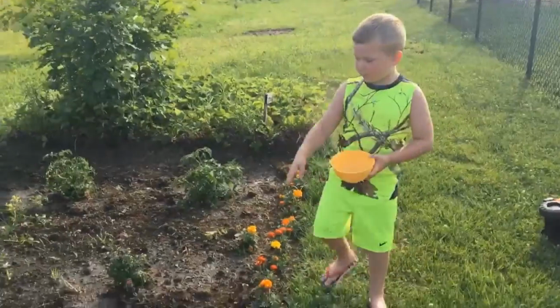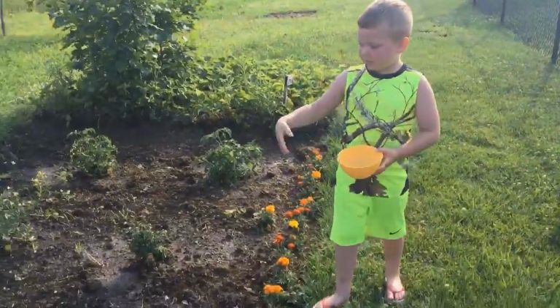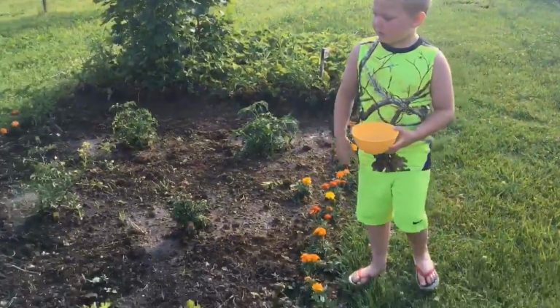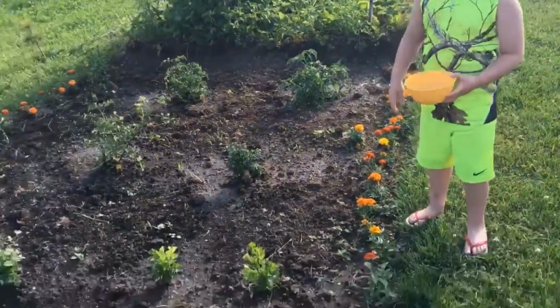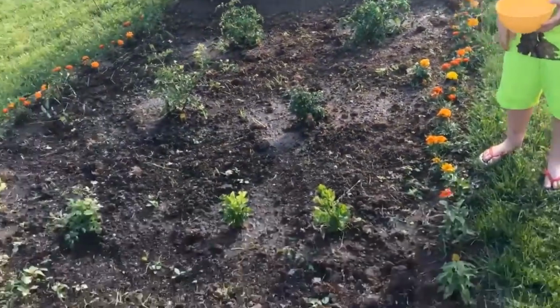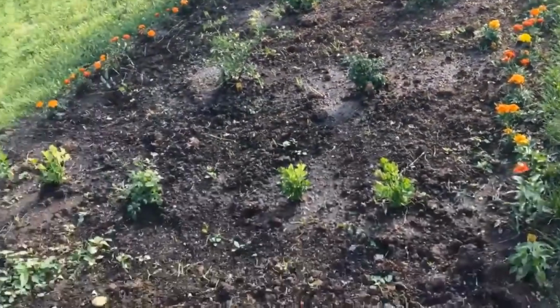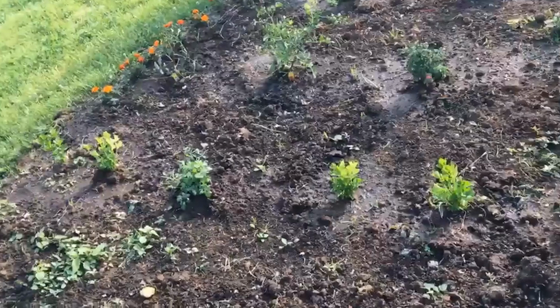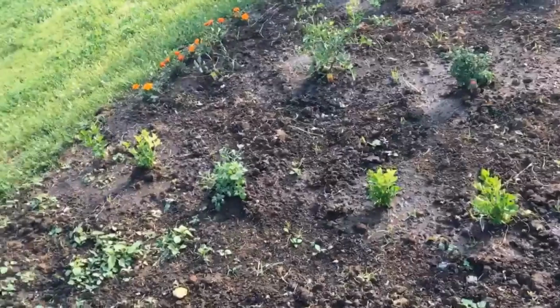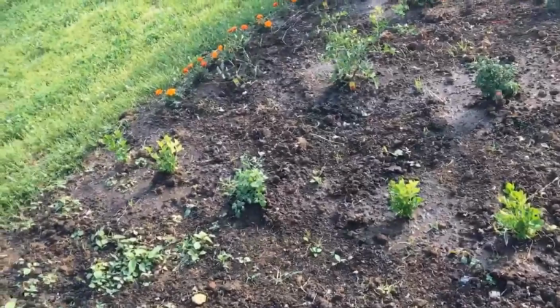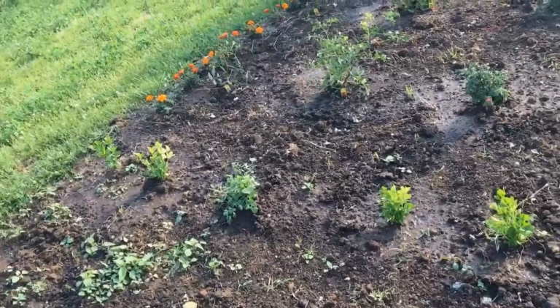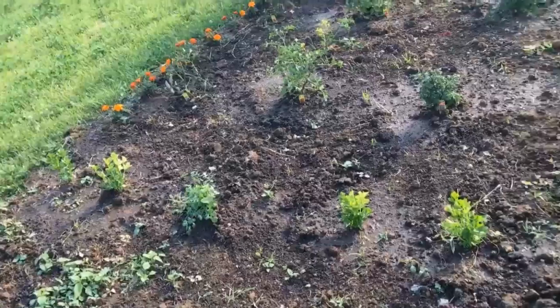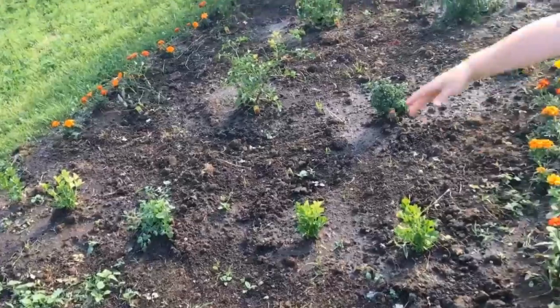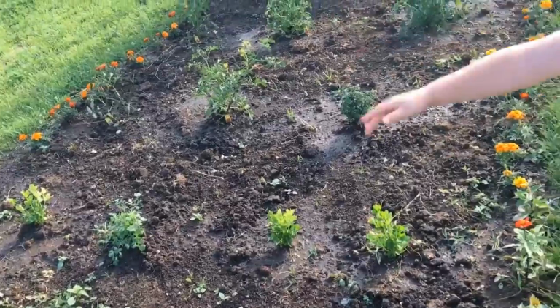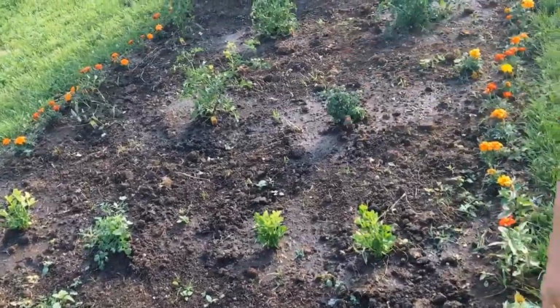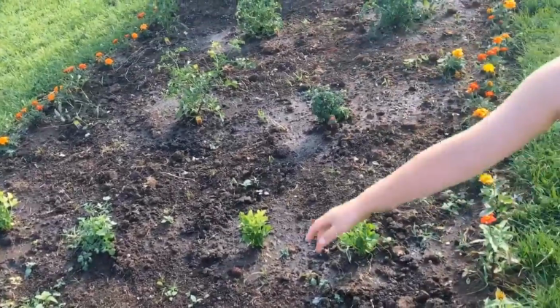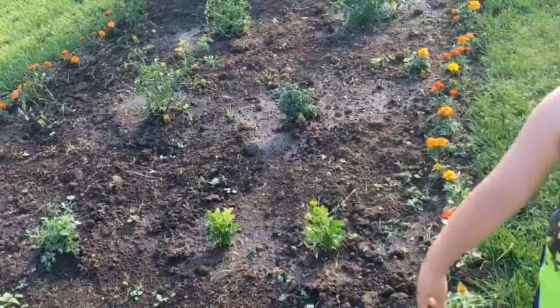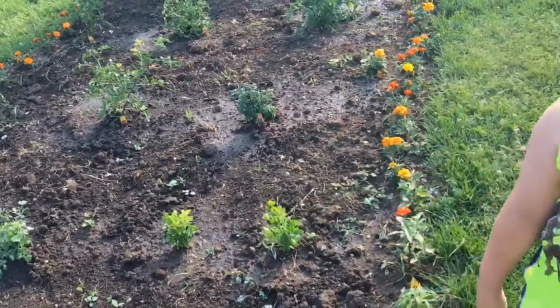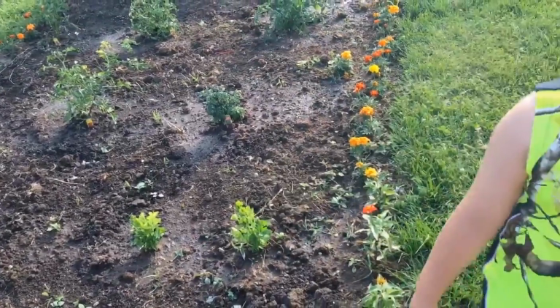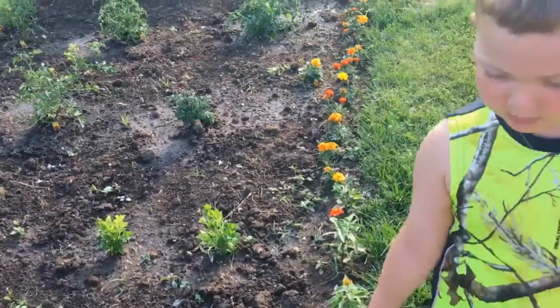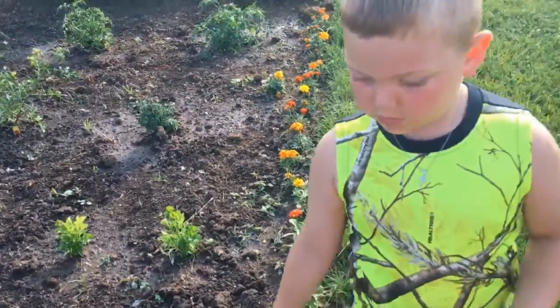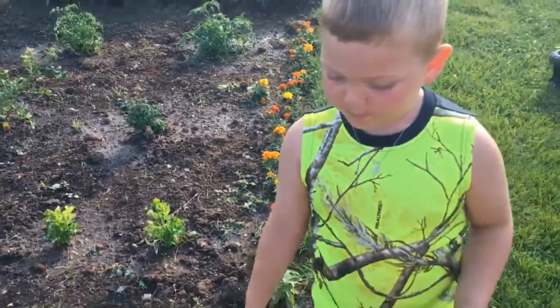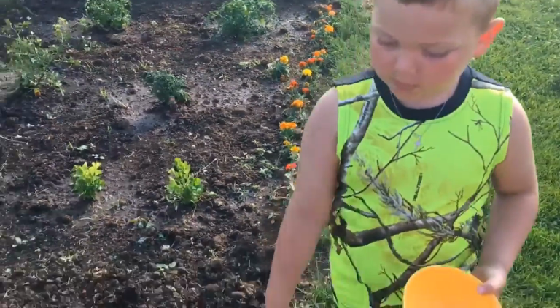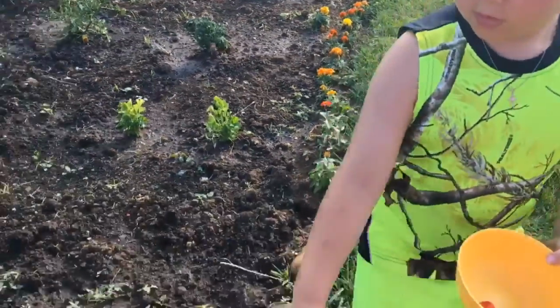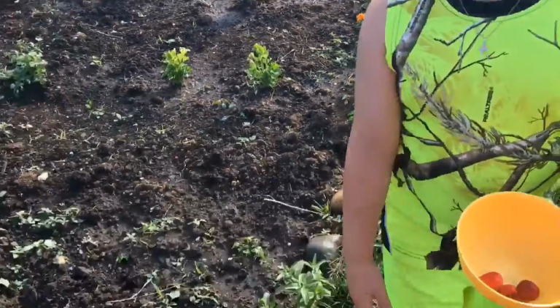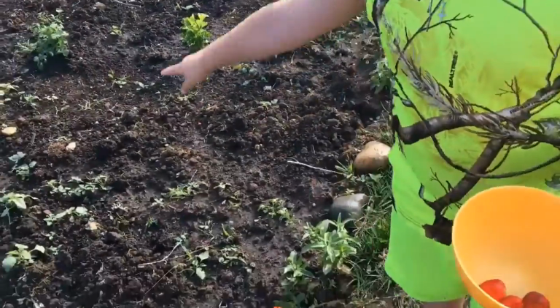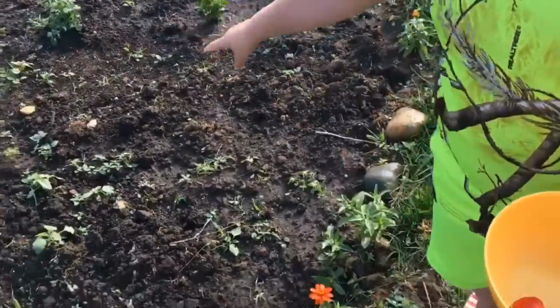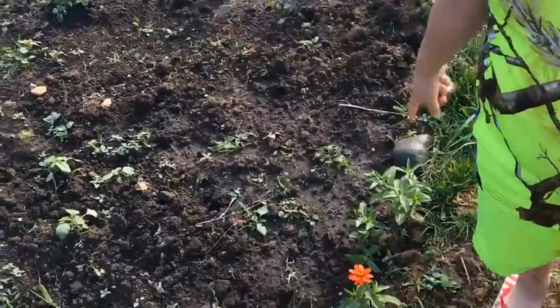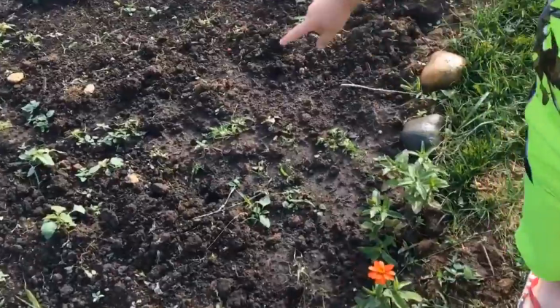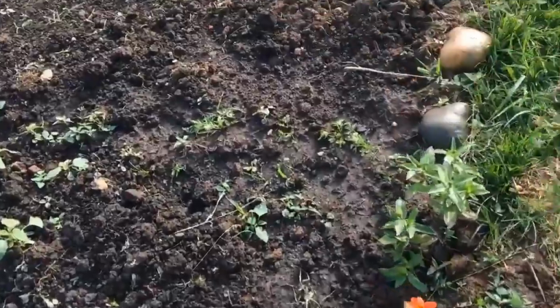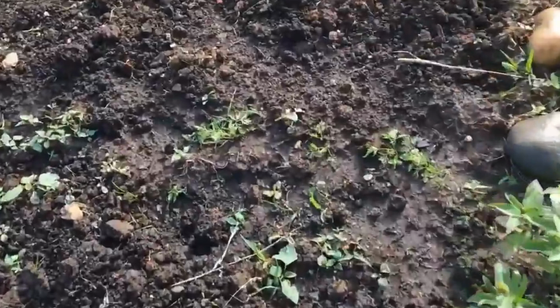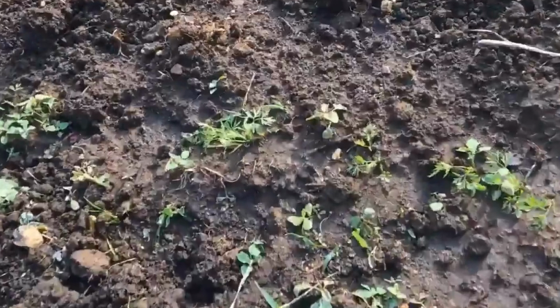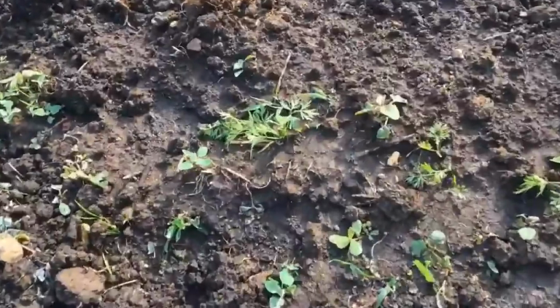Now this is celery and cilantro. And those are carrots and weeds. Where are the carrots? It's there — like all these little guys.